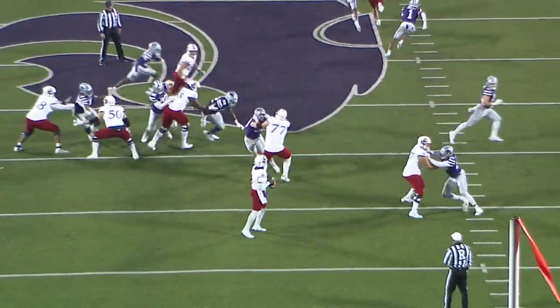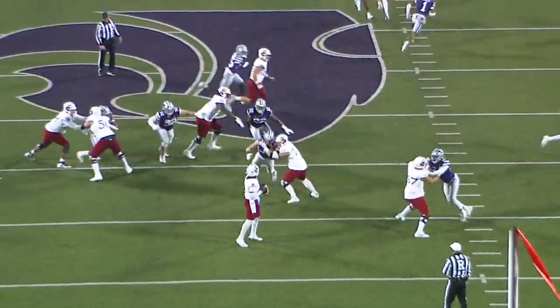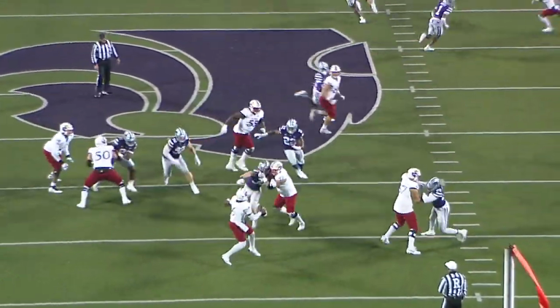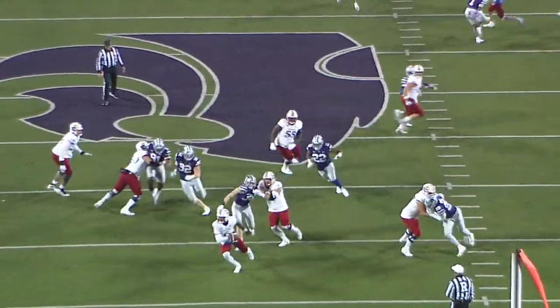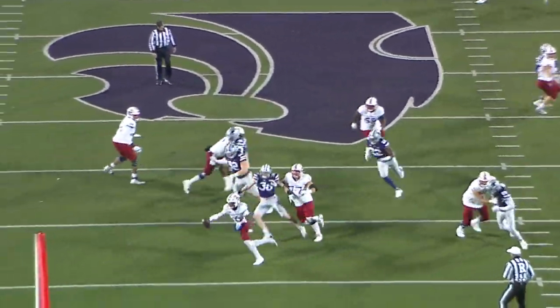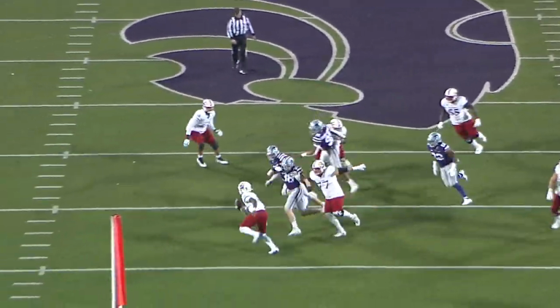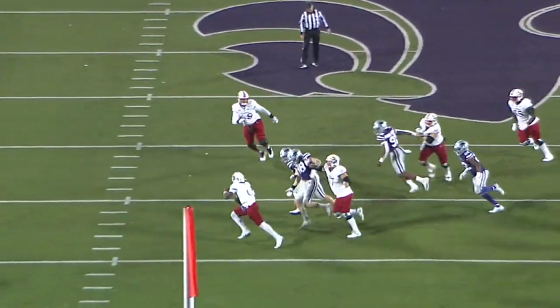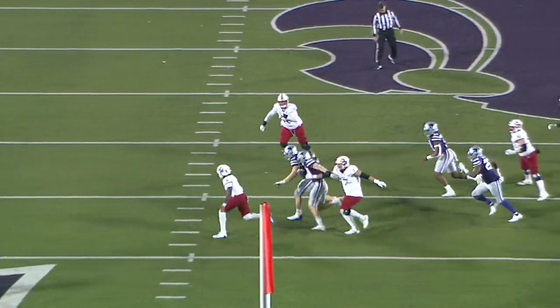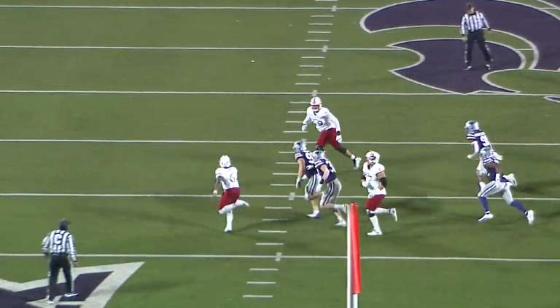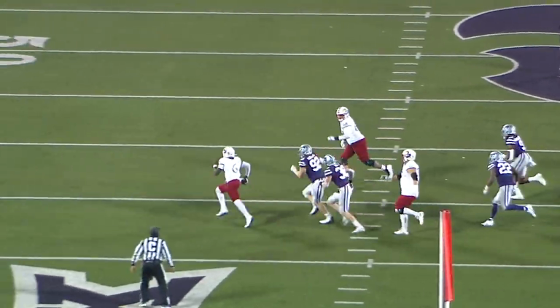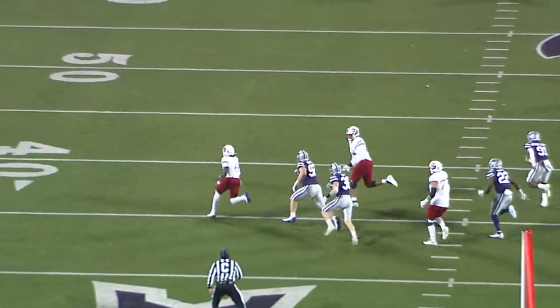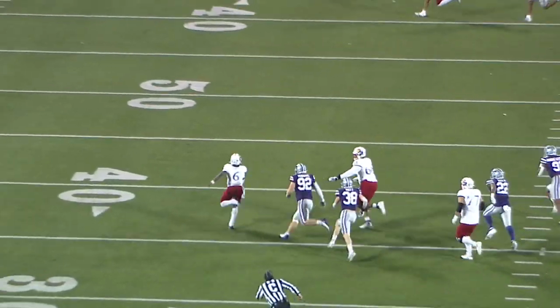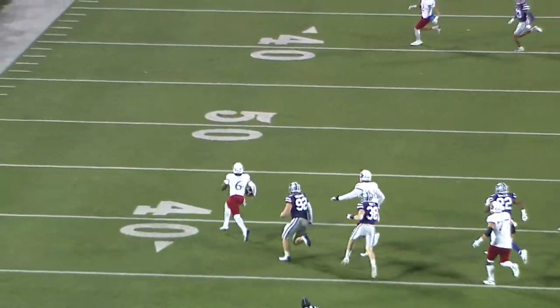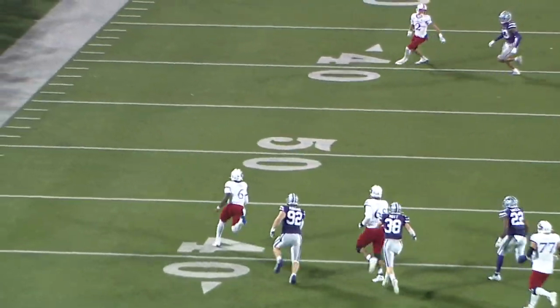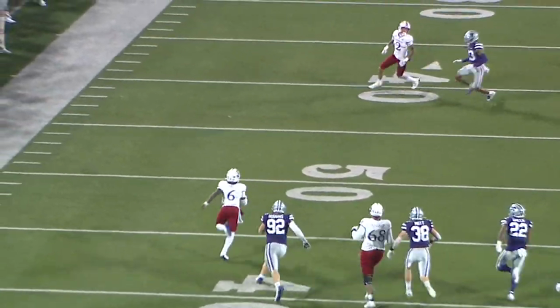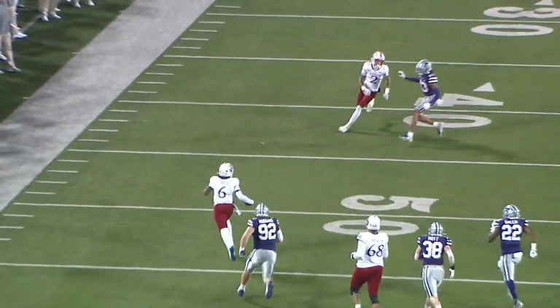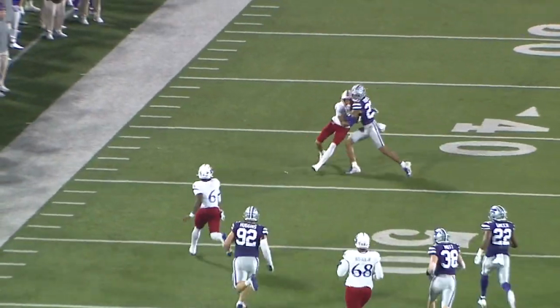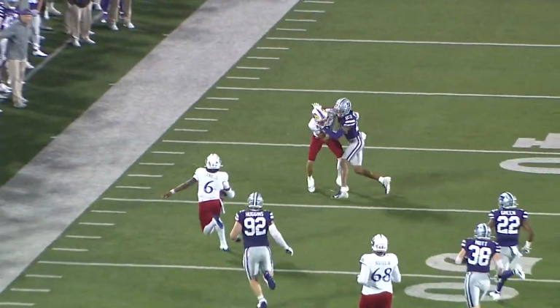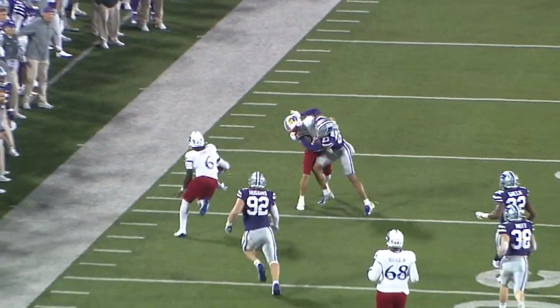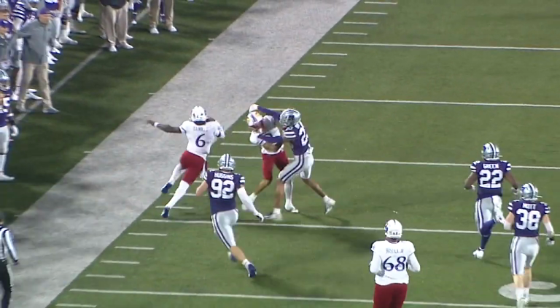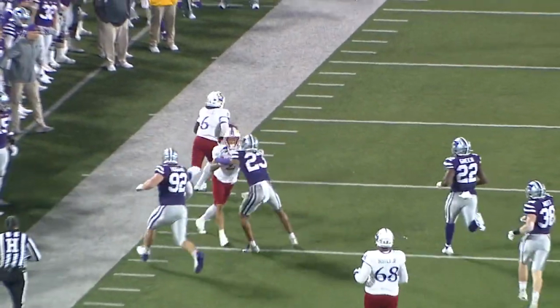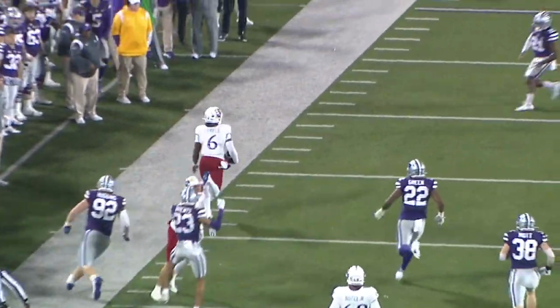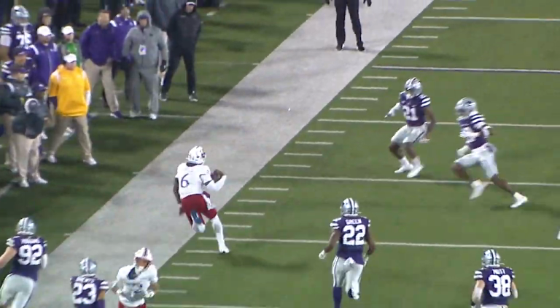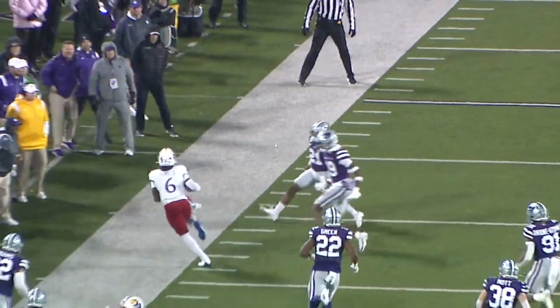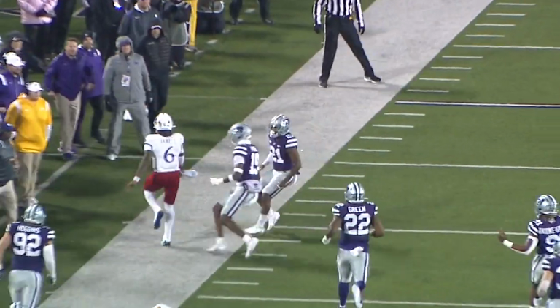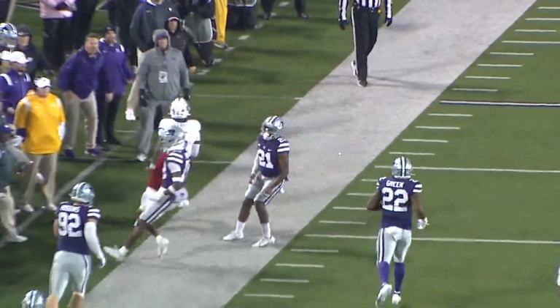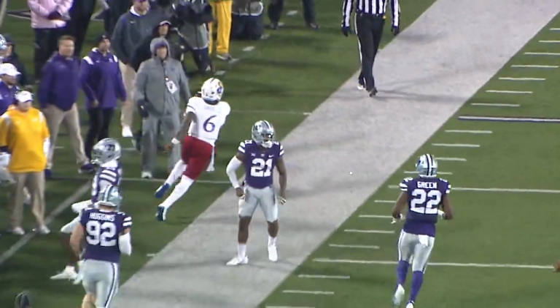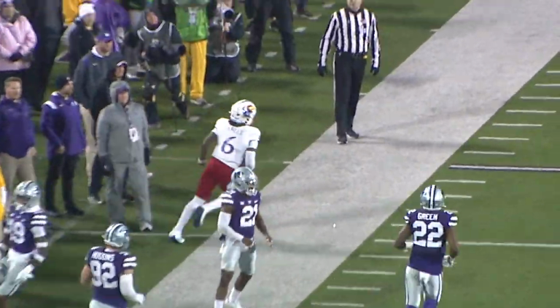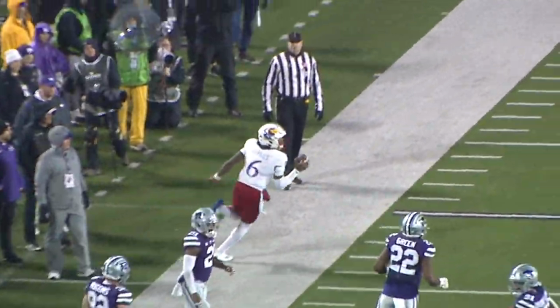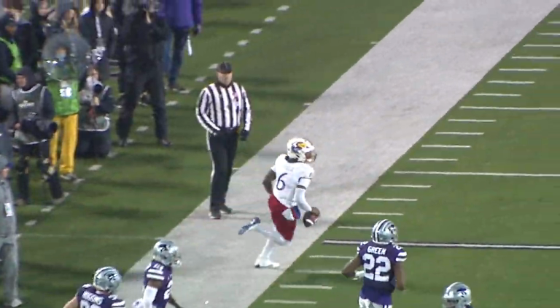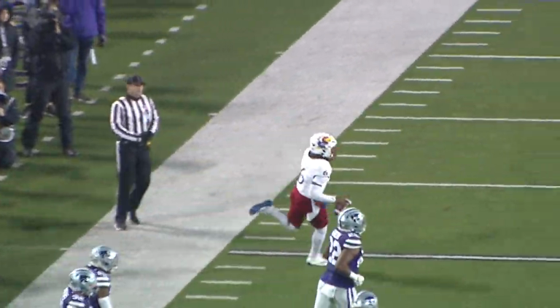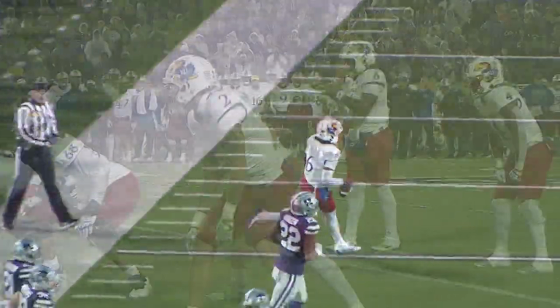Back to throw is Daniels, under some pressure now — flushed out of the pocket to the left, and he'll take off and run. He's at midfield to the 45 and down the sideline, and he will be knocked out of bounds.